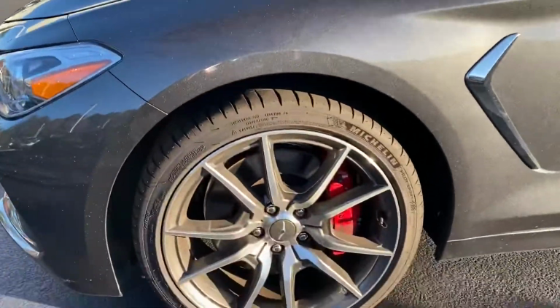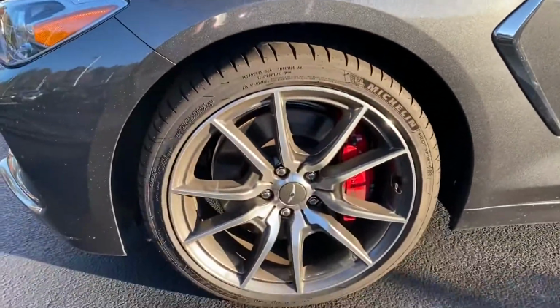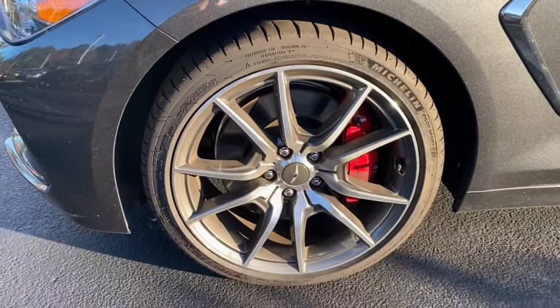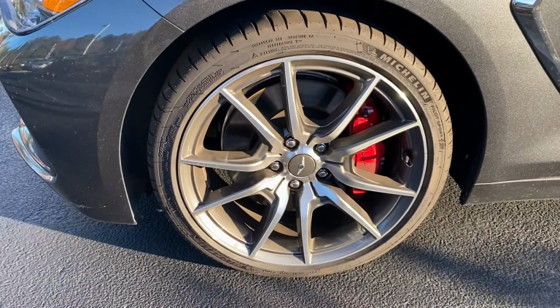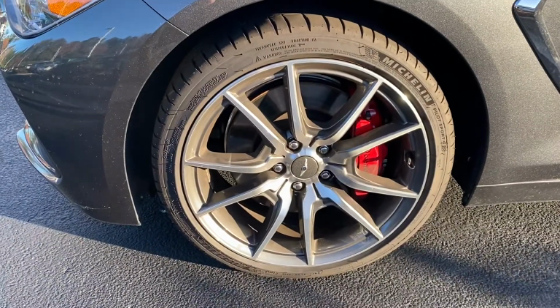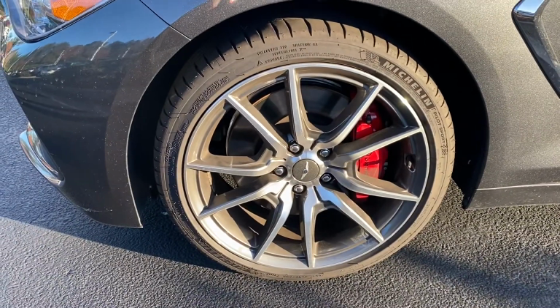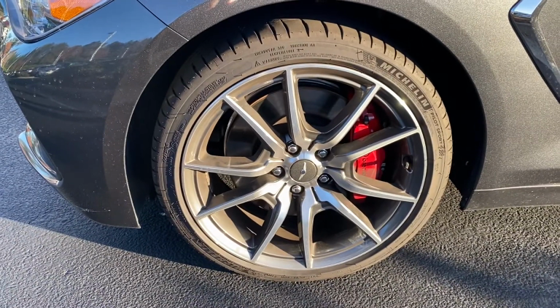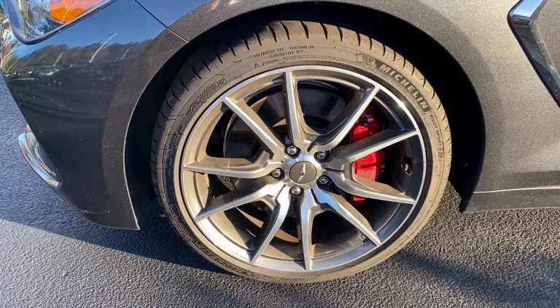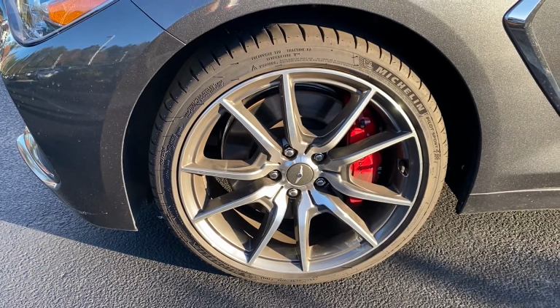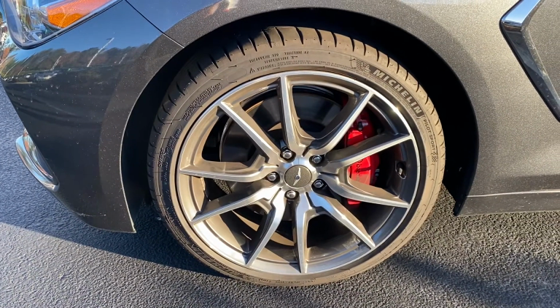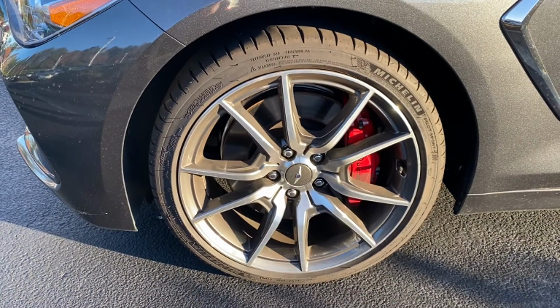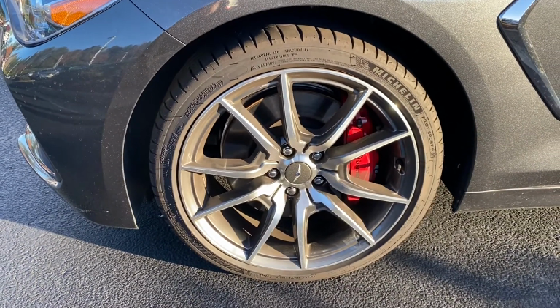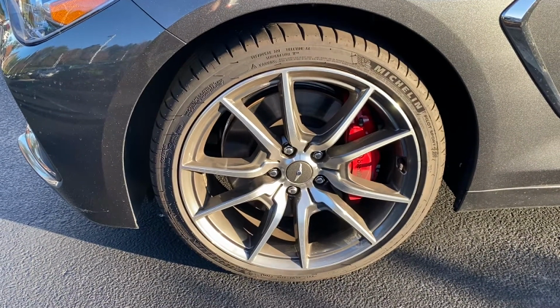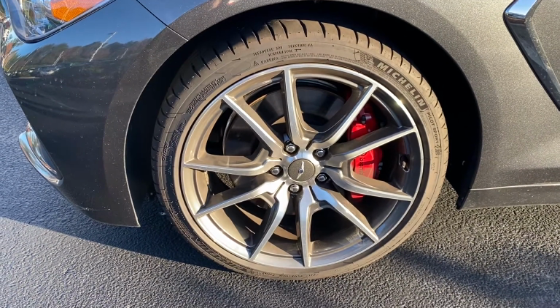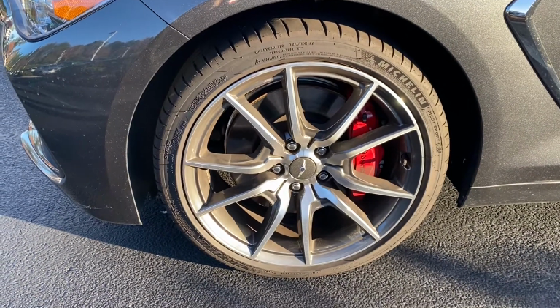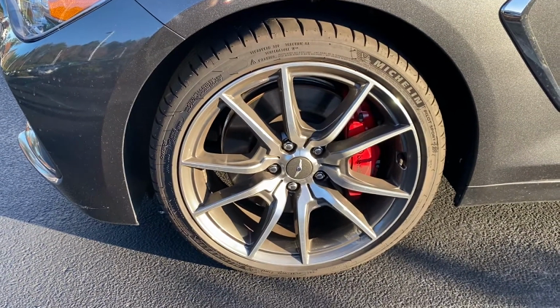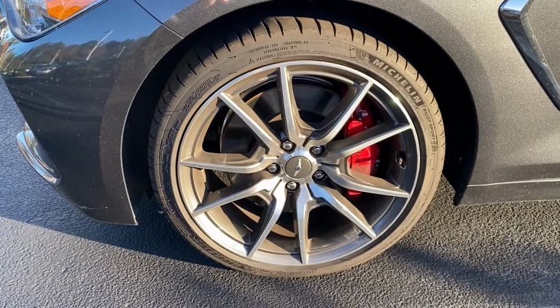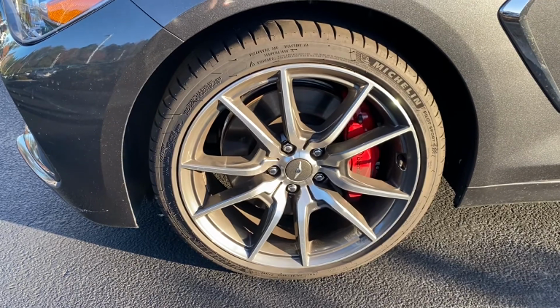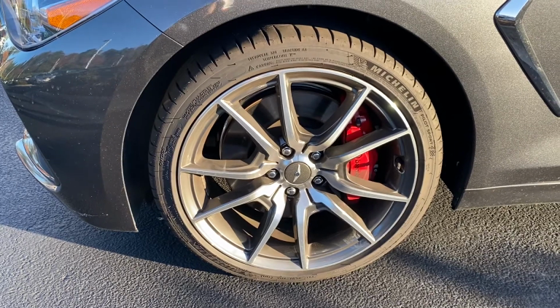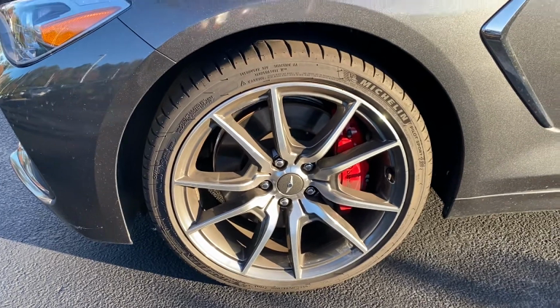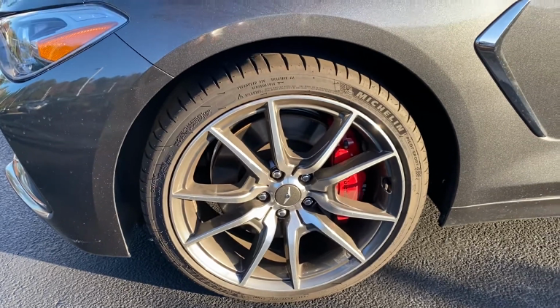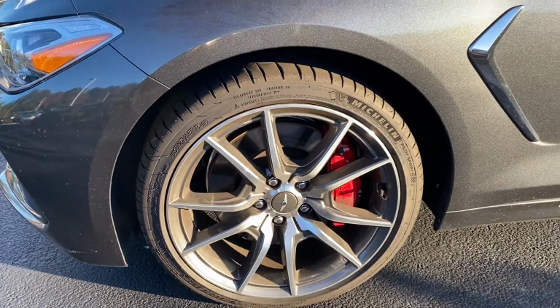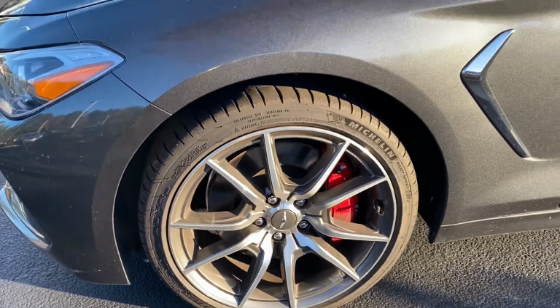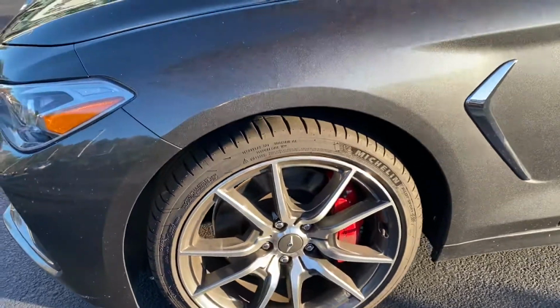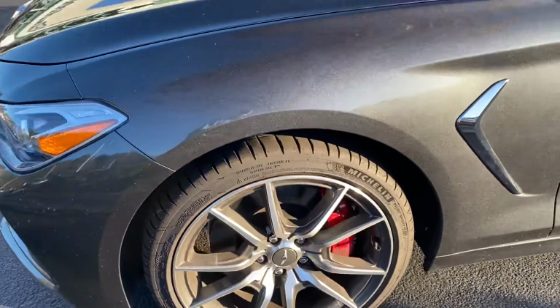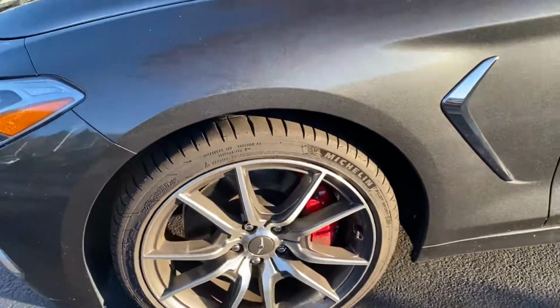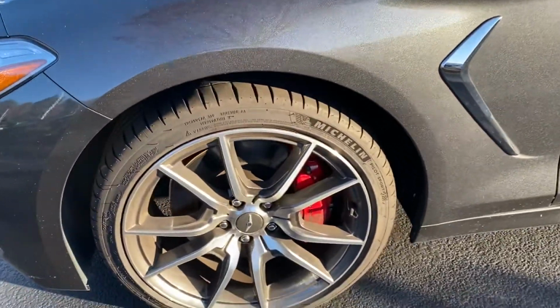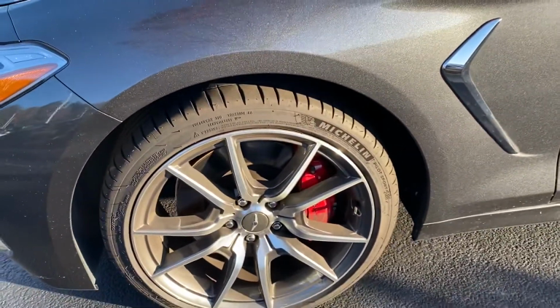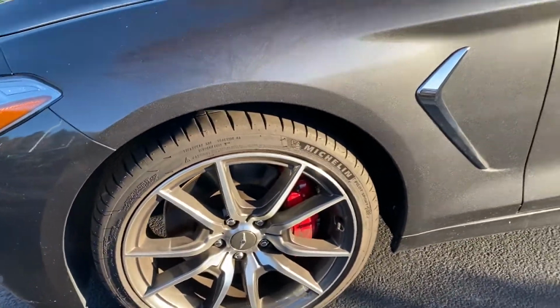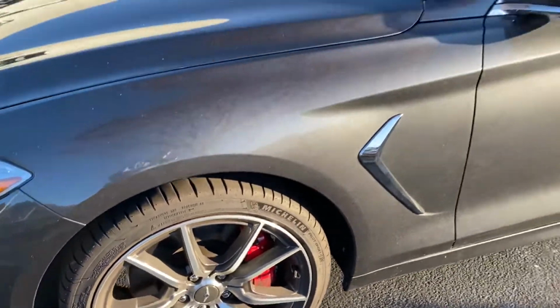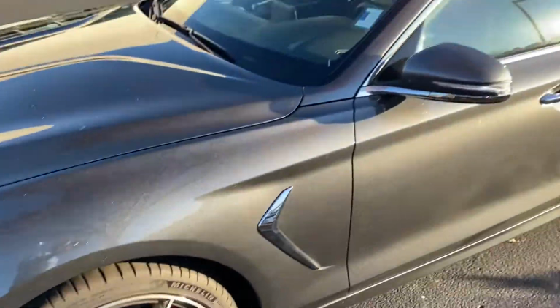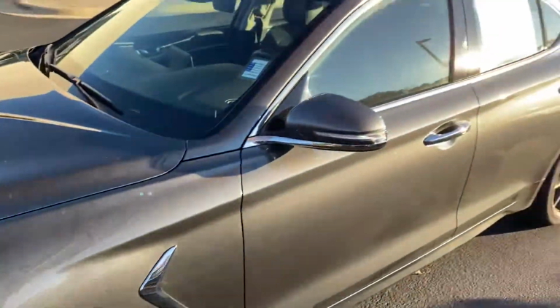It is a very low mile car so I'm not expecting any issues with it, but I do like to show shots of all the rims to make sure there's no curb damage to them. Nice red Brembo brake calipers on it.